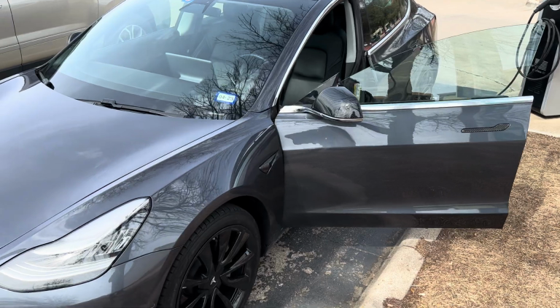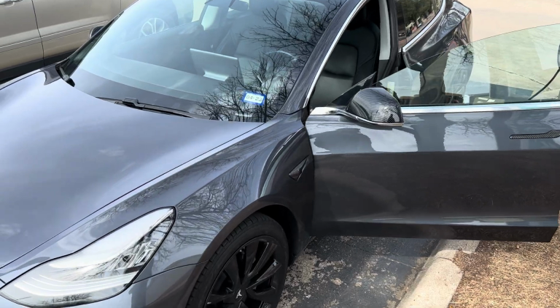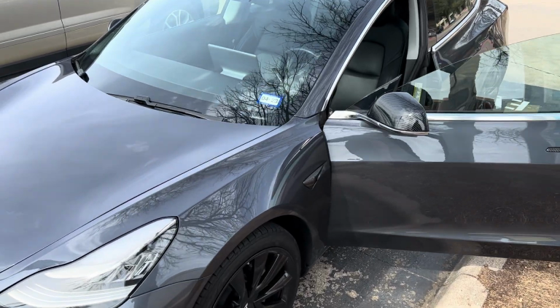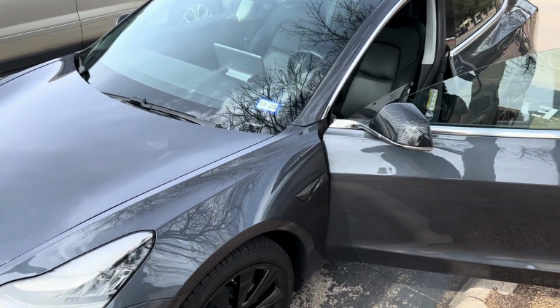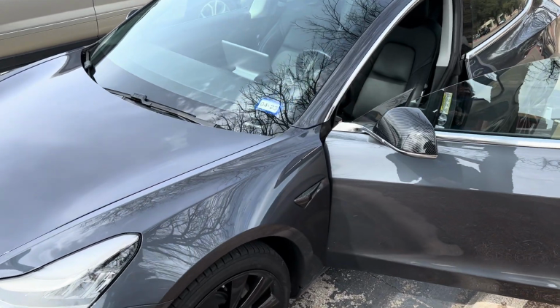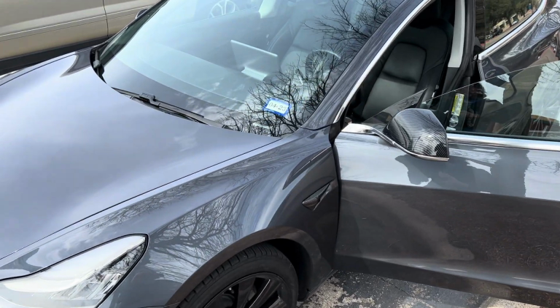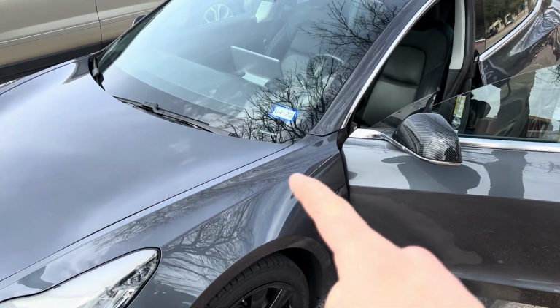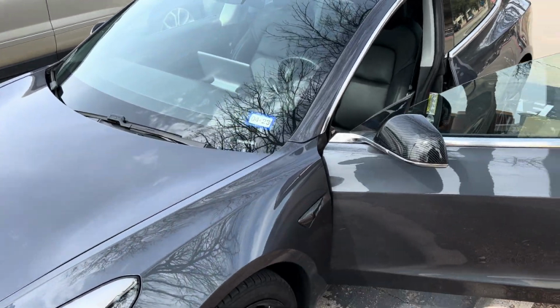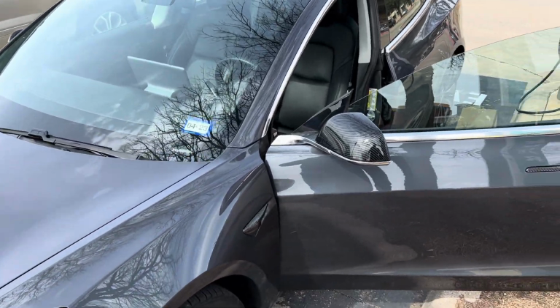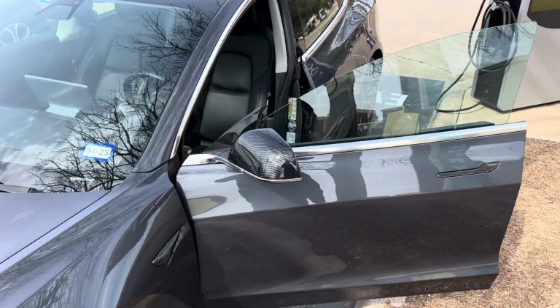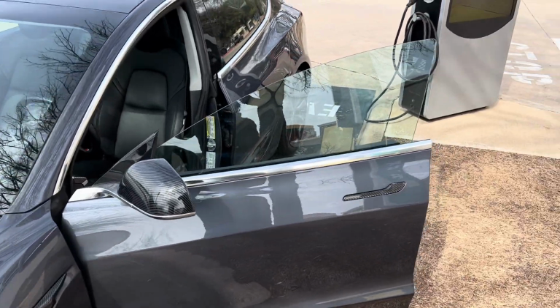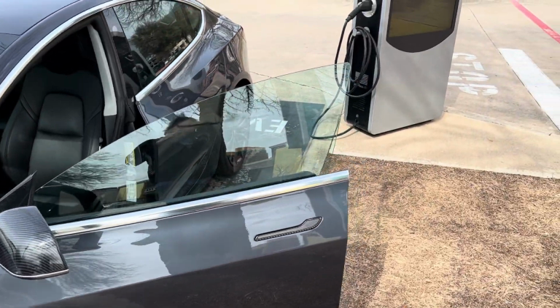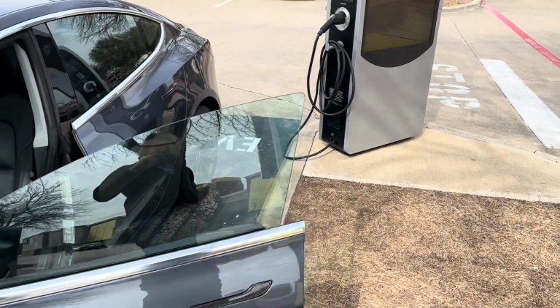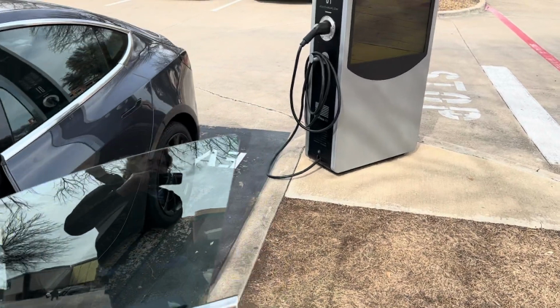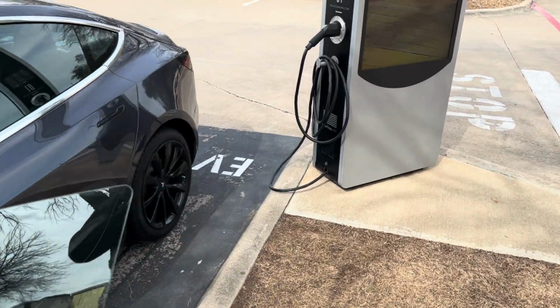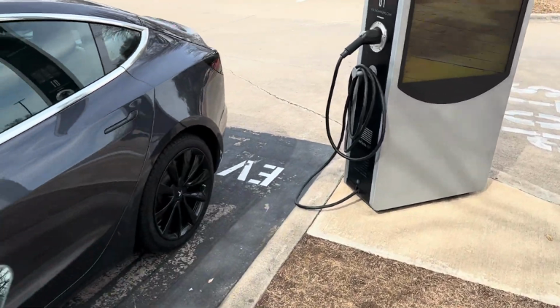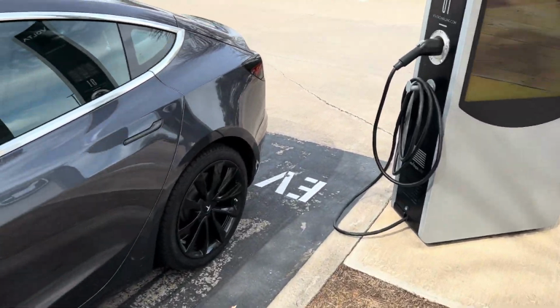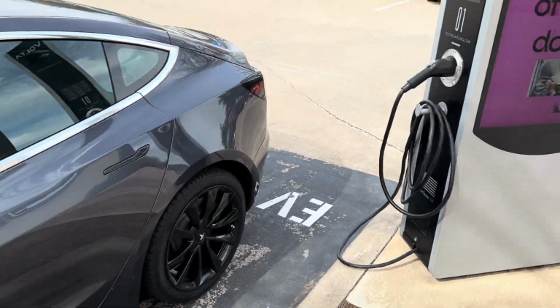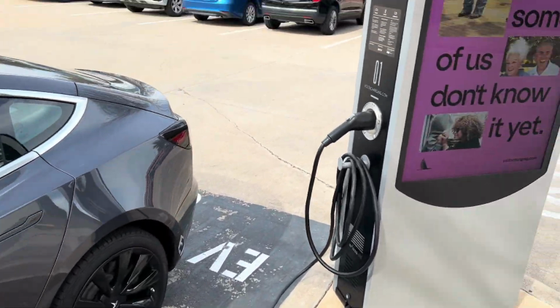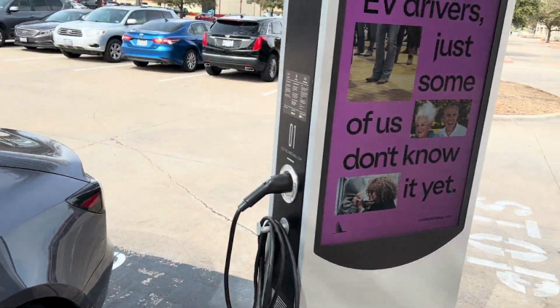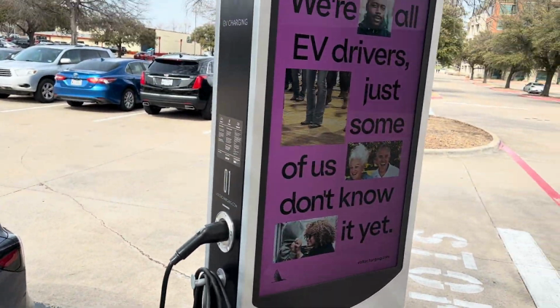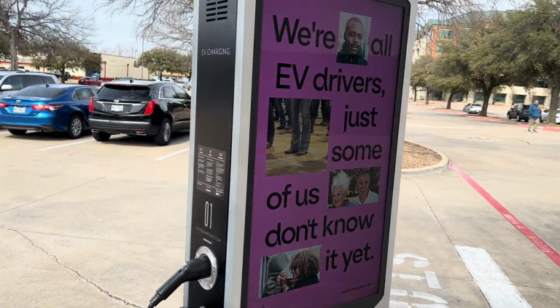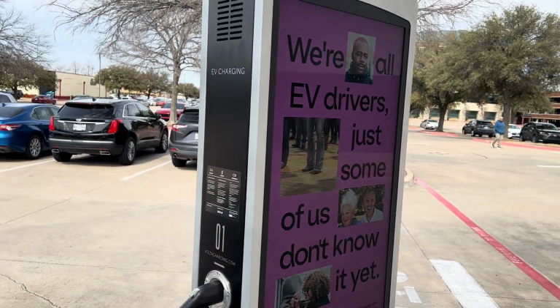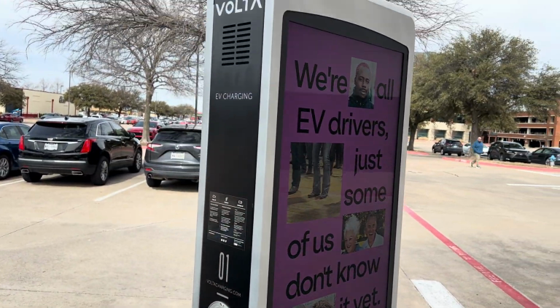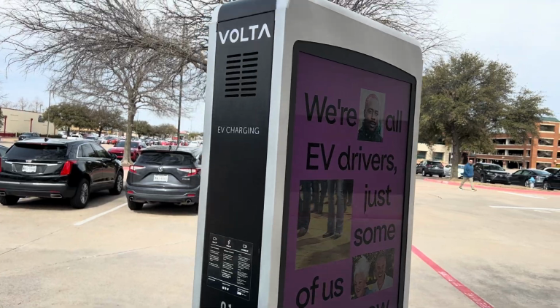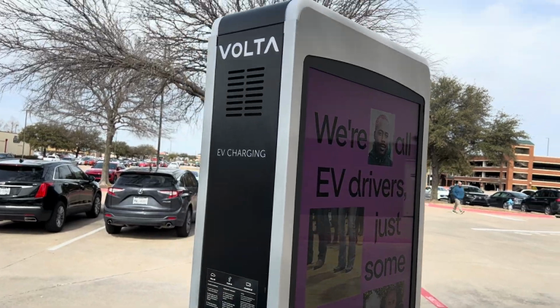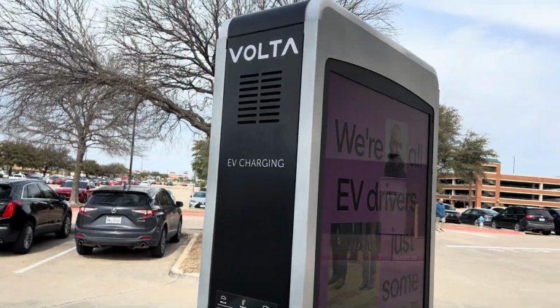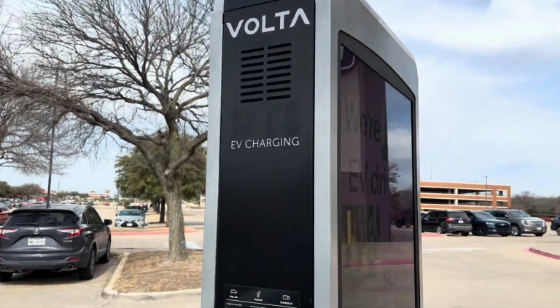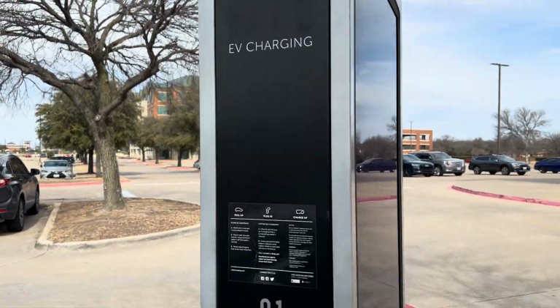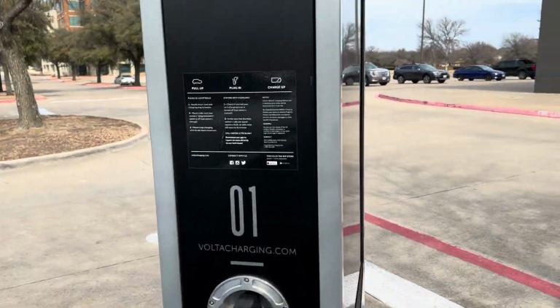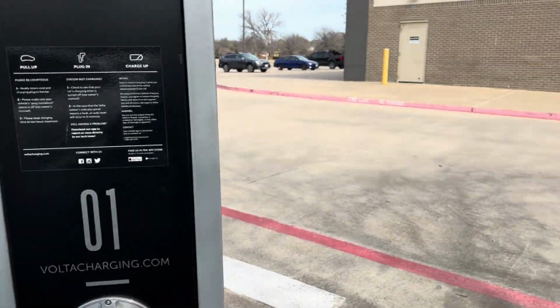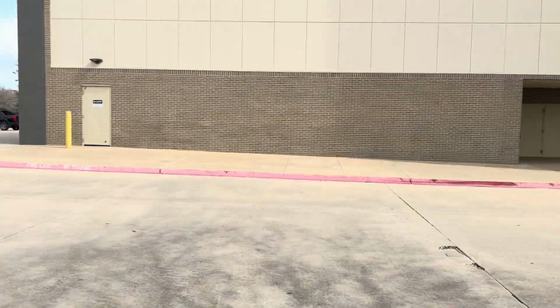Hey, Gadget Guy Dave Matthews here. I've been playing with my Model 3 Tesla, and if you live in an apartment it might be hard for you to charge. But there are several different charging stations — this one's free. This company is called Volta, and Volta has a thousand of these charging stations.